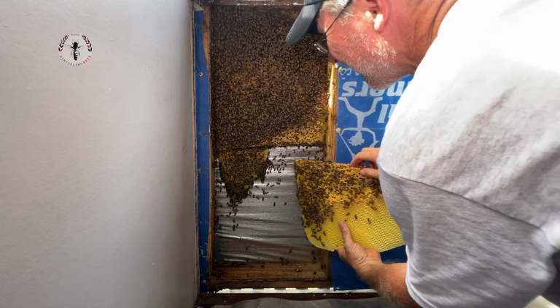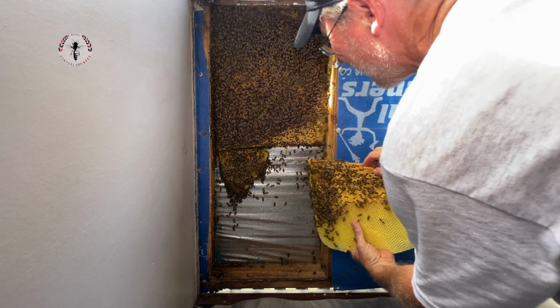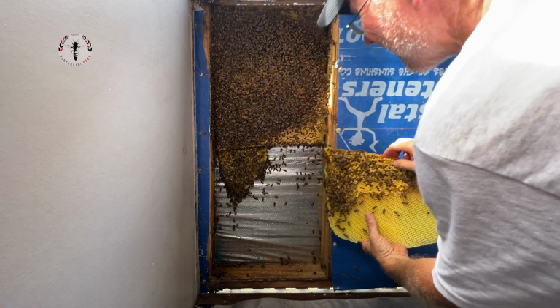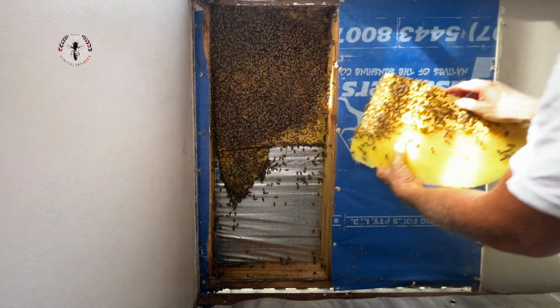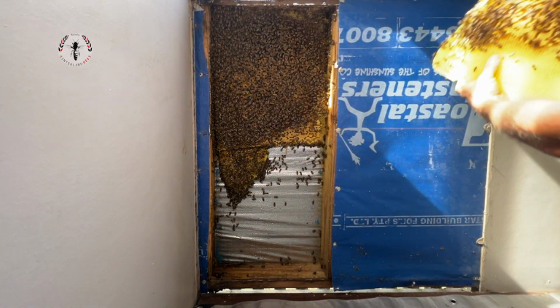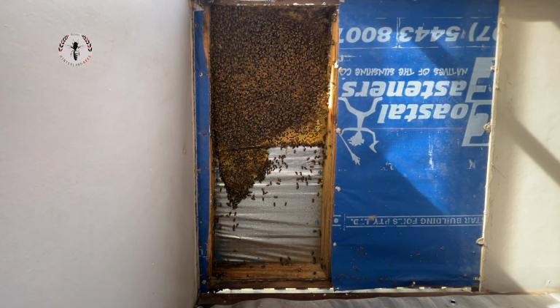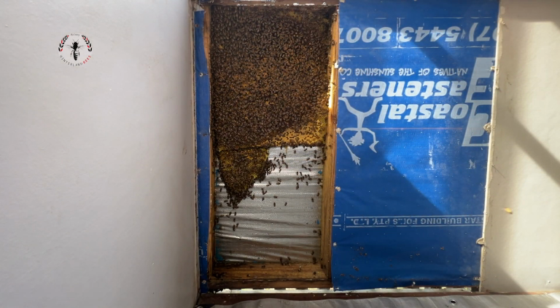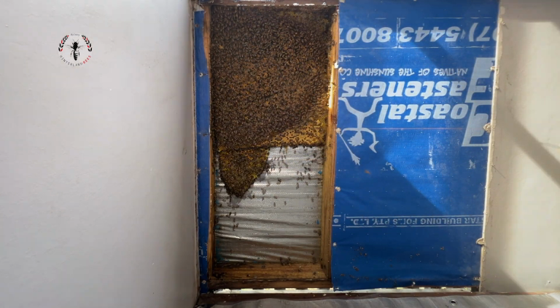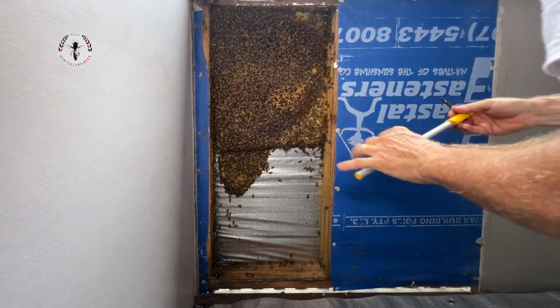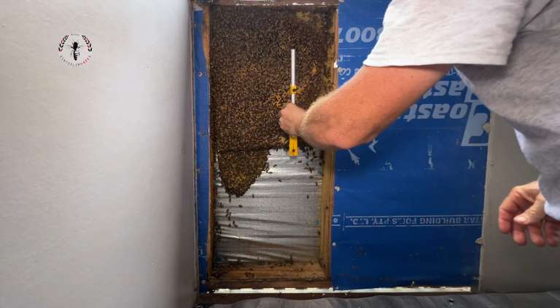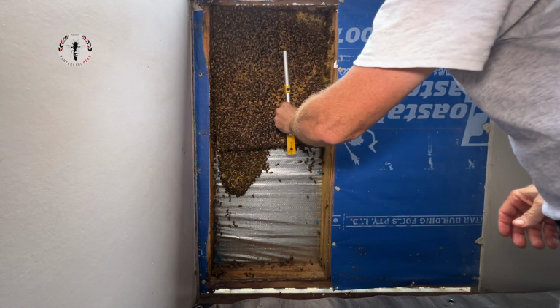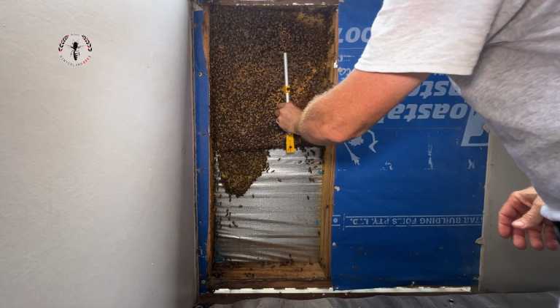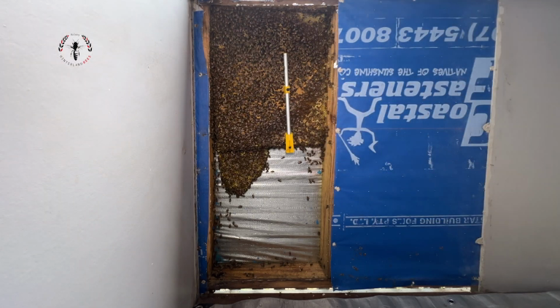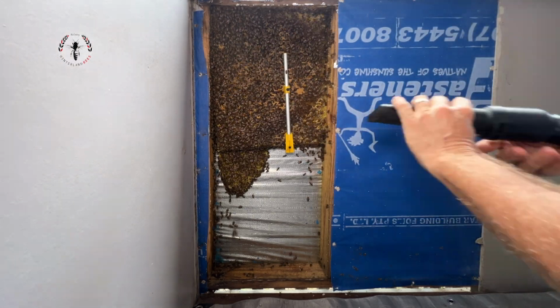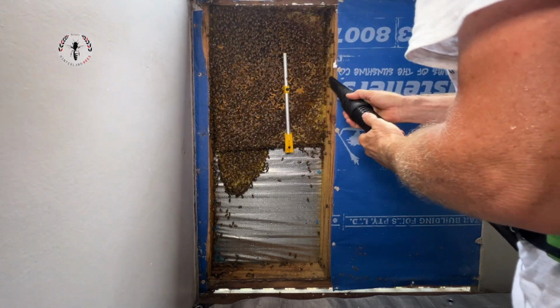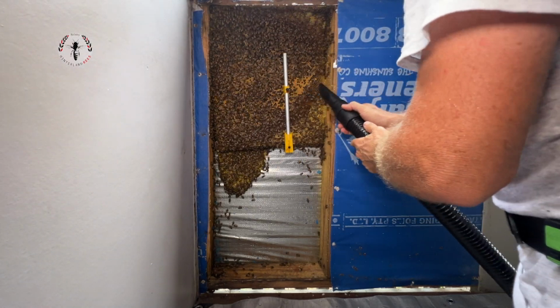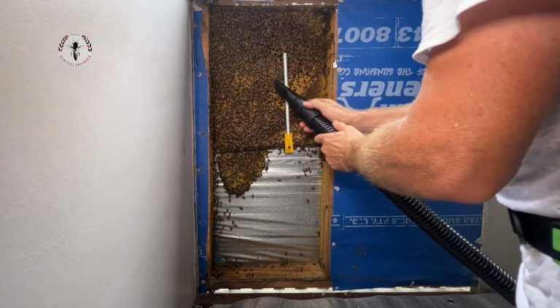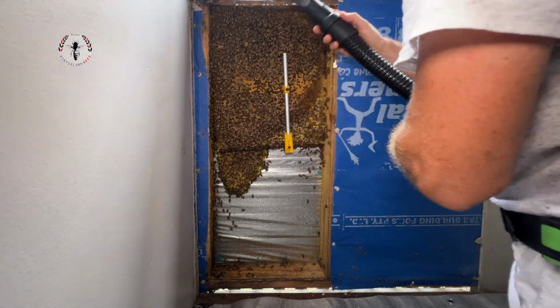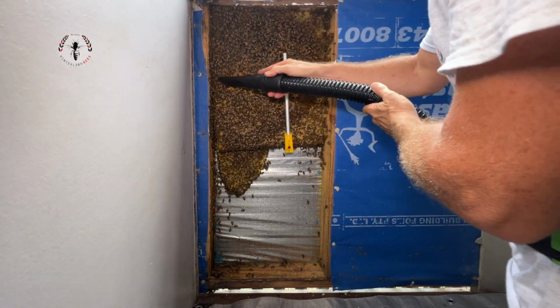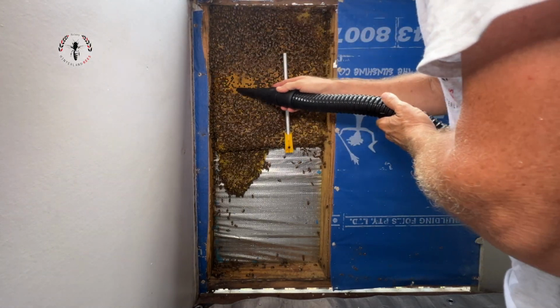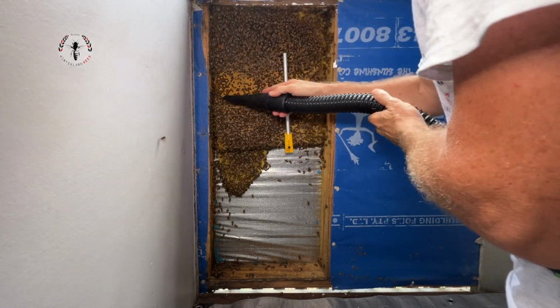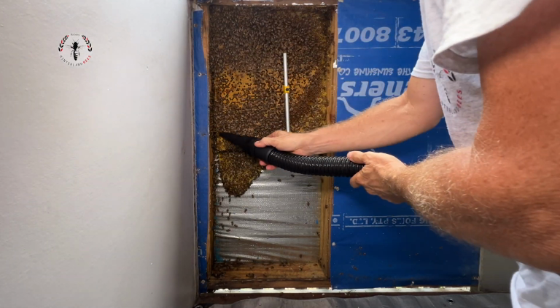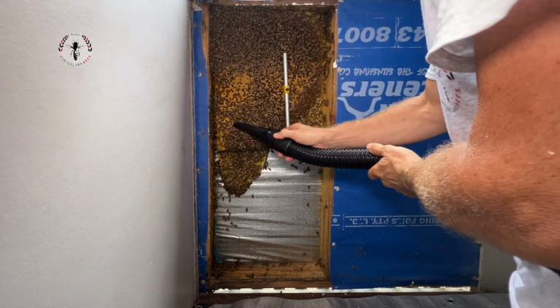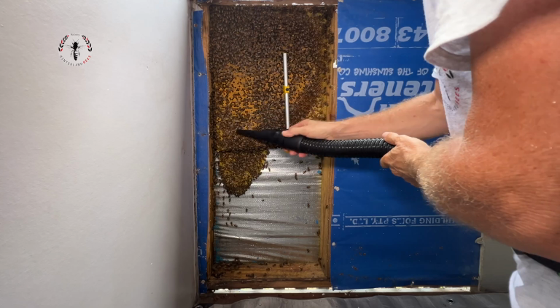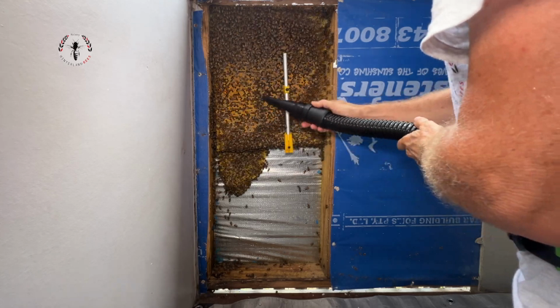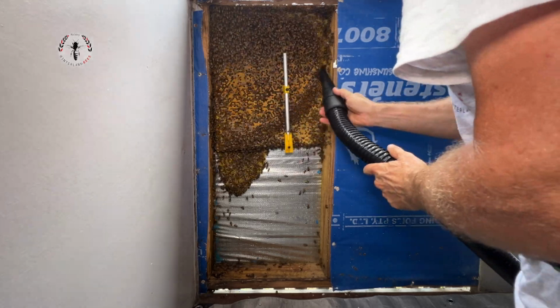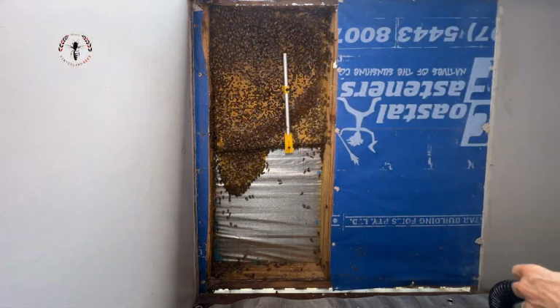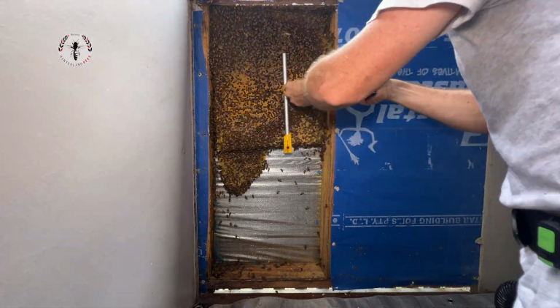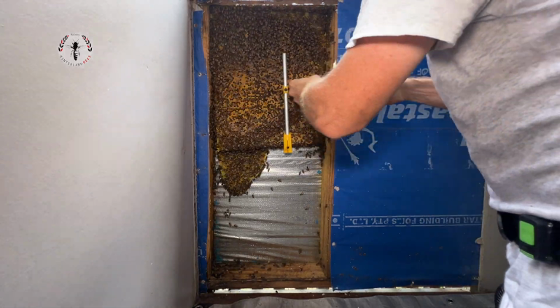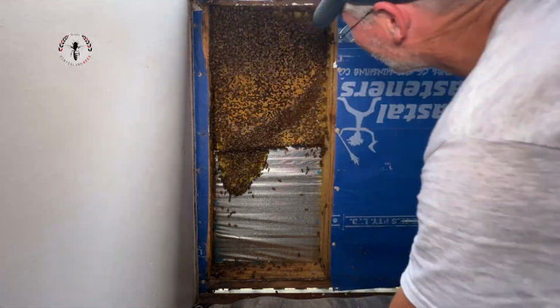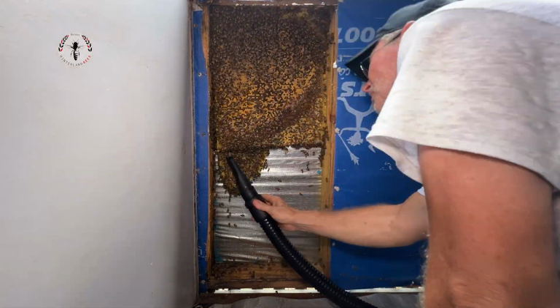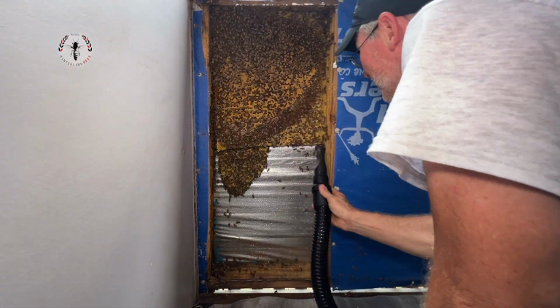All this is relatively new, so they haven't been here that long, or they just haven't been able to build more. Over here, this is all brood comb — that's developing bees inside those cells.